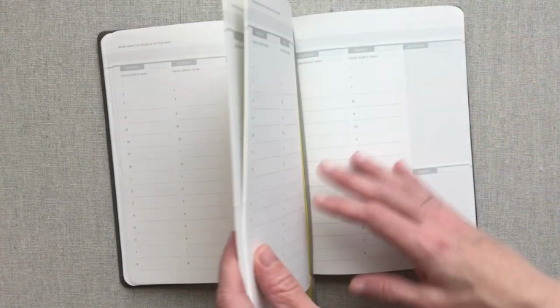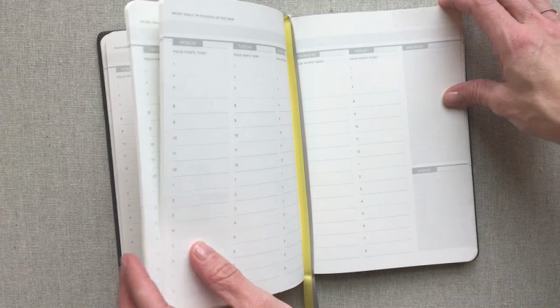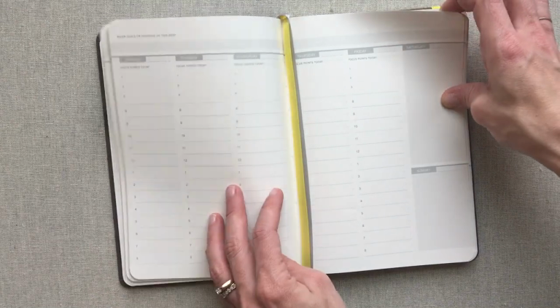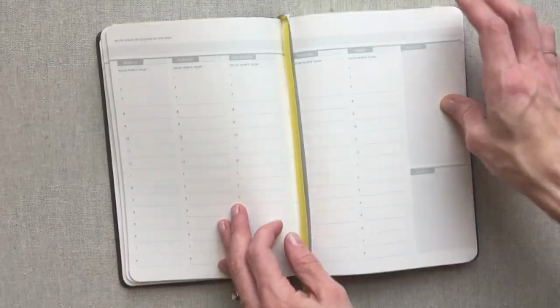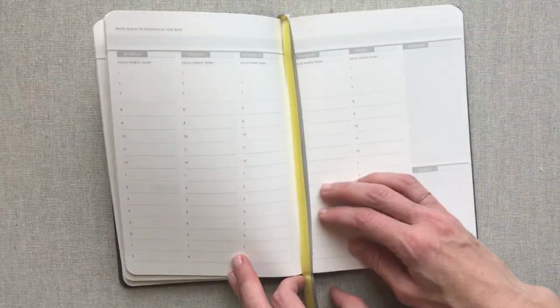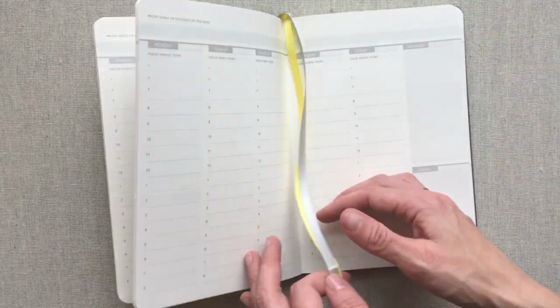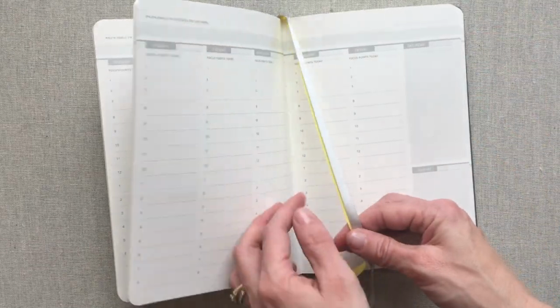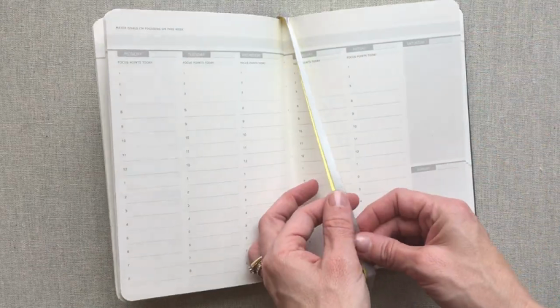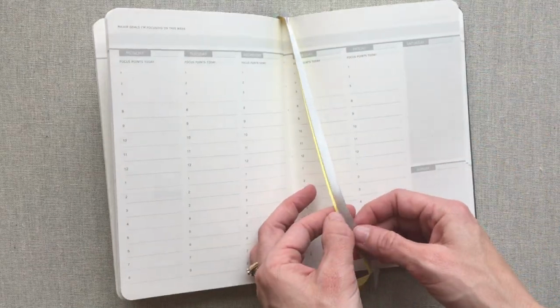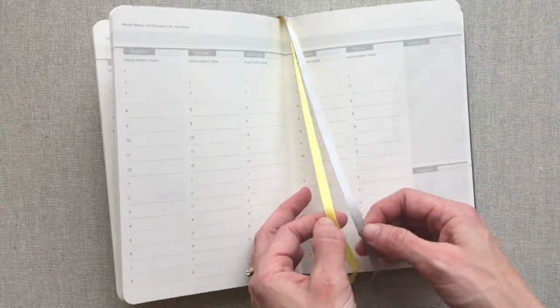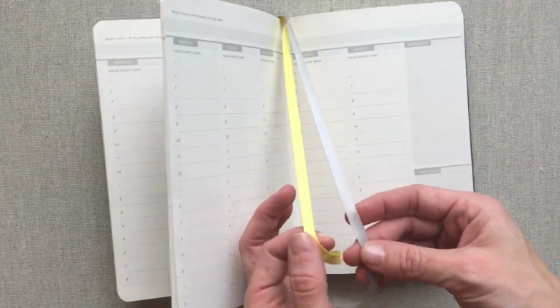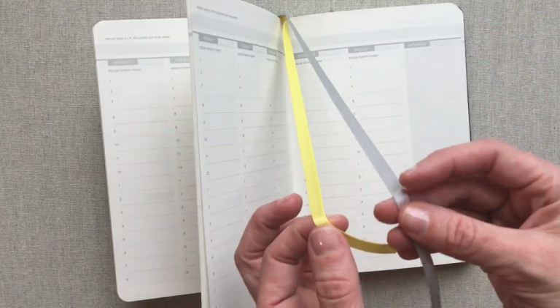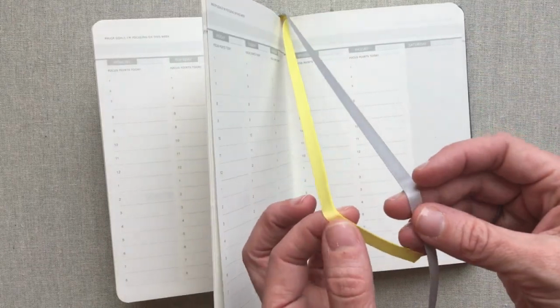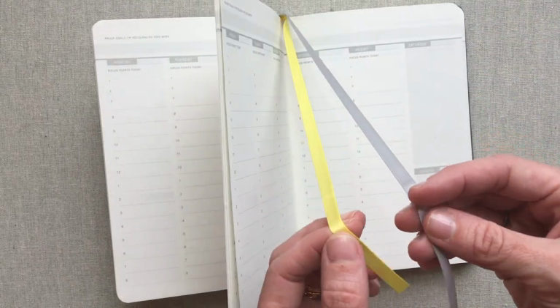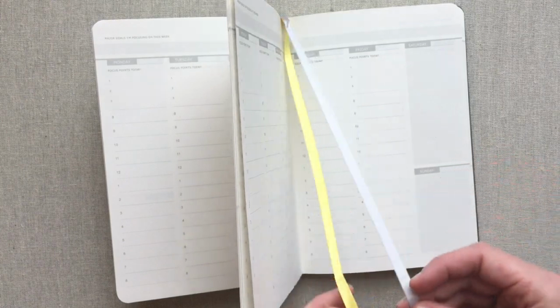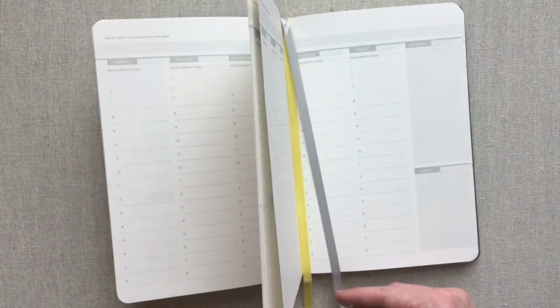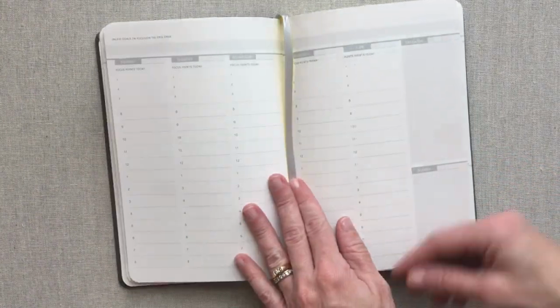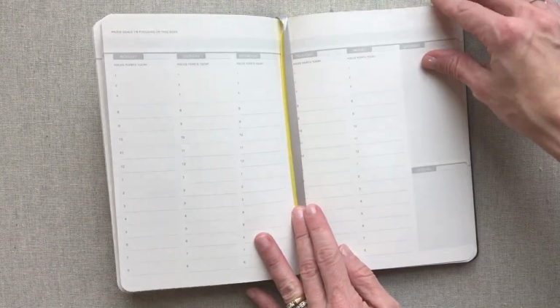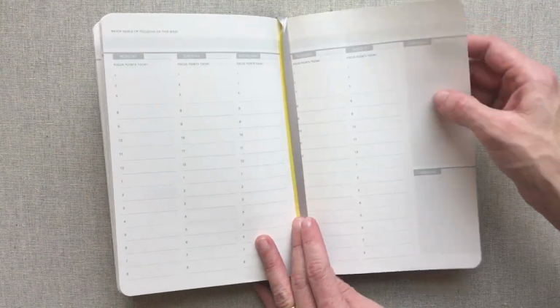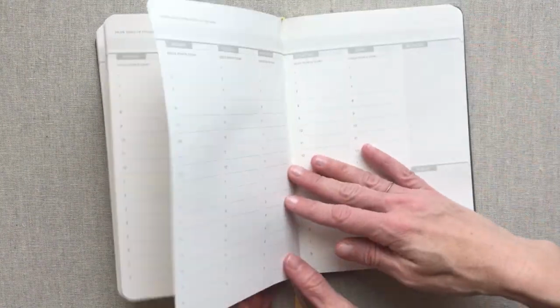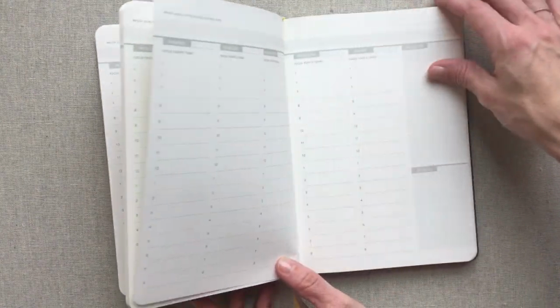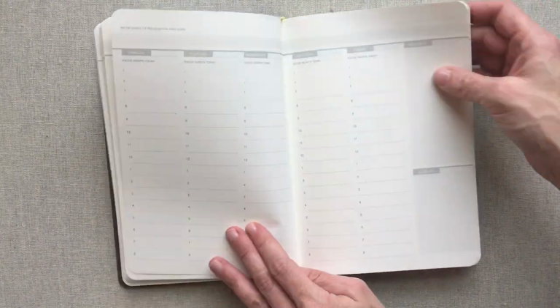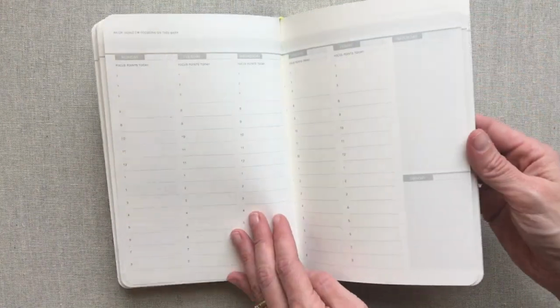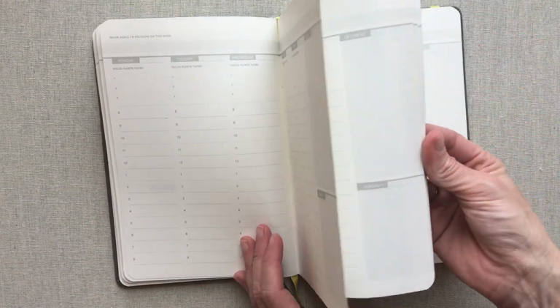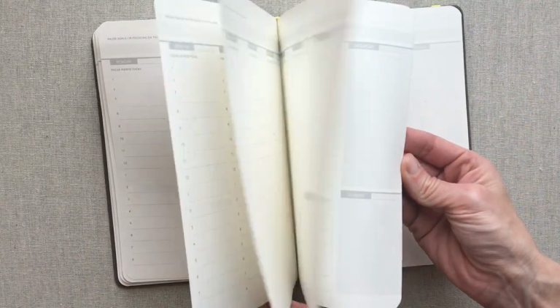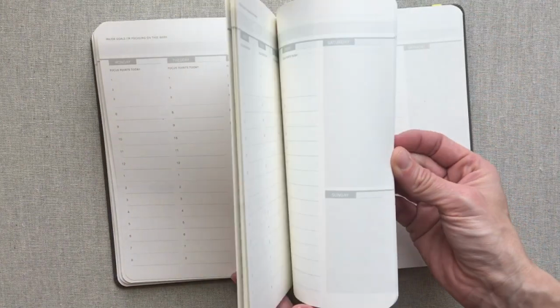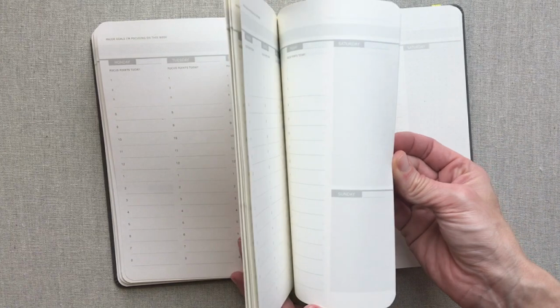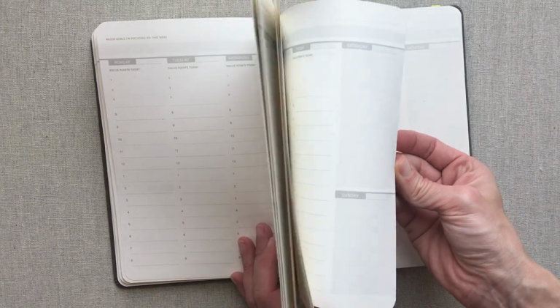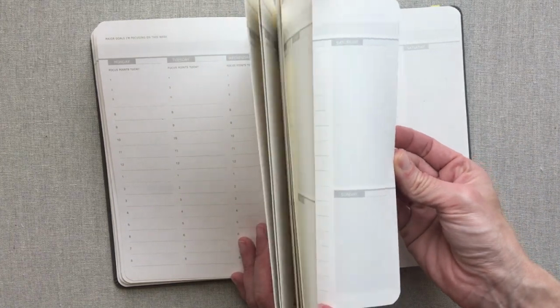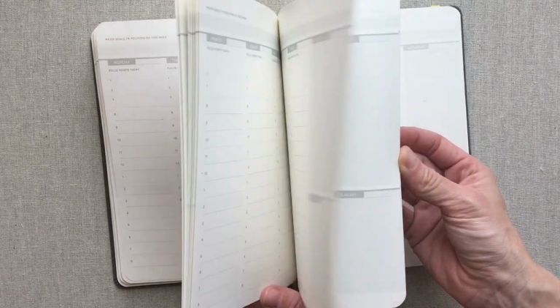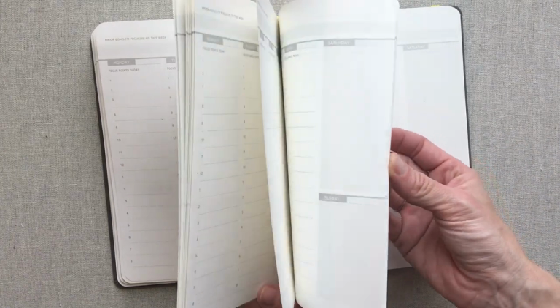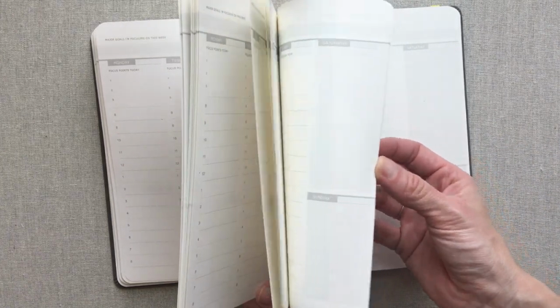Then you have all your weekly spreads. You have two ribbon markers — they are silk-like ribbons — which is kind of a must in a book like this, in my opinion. So I'm glad they put those in there.